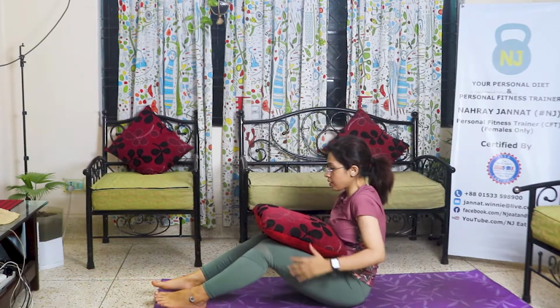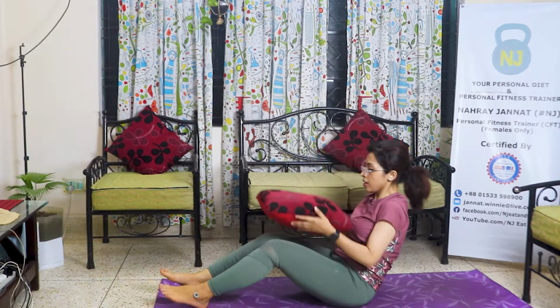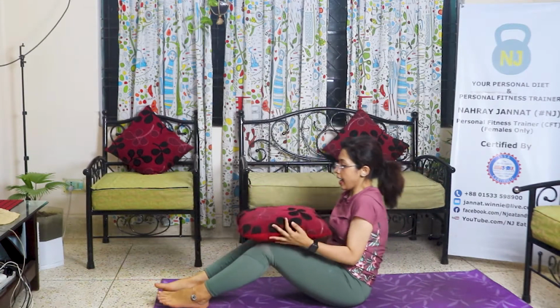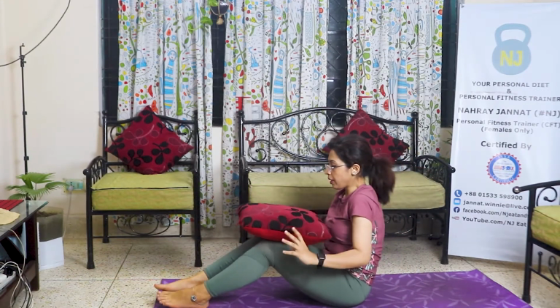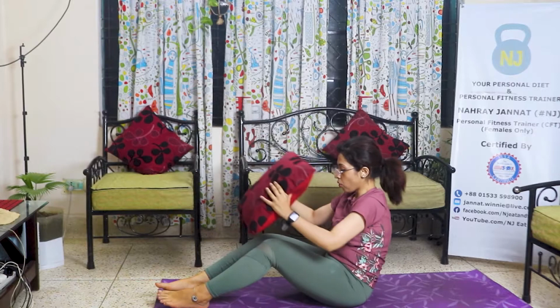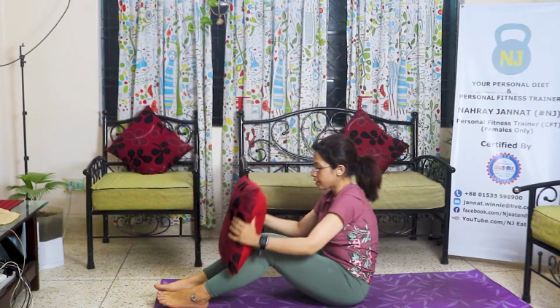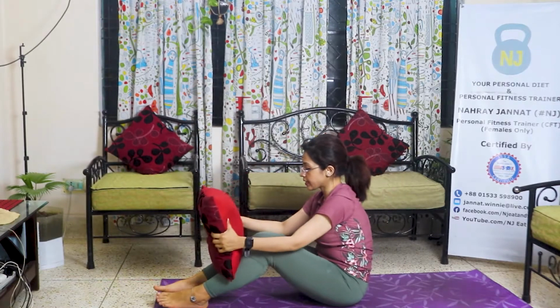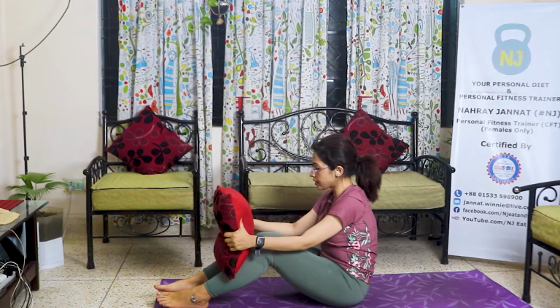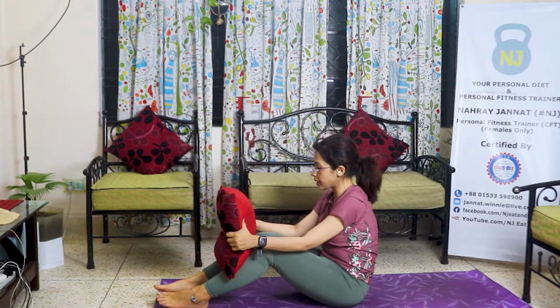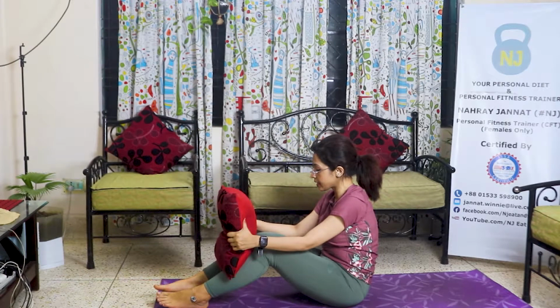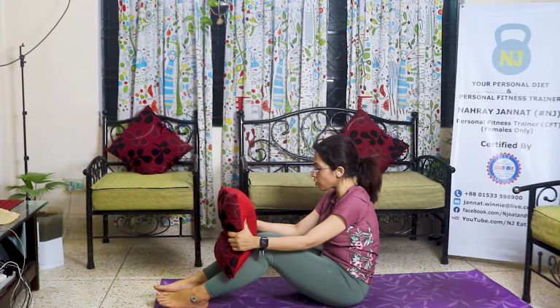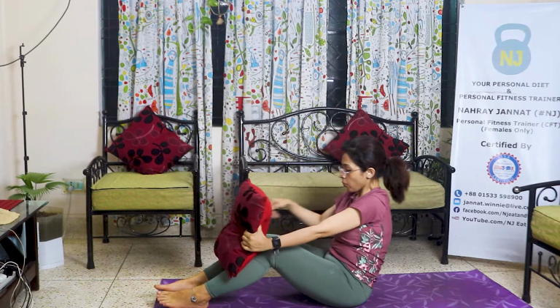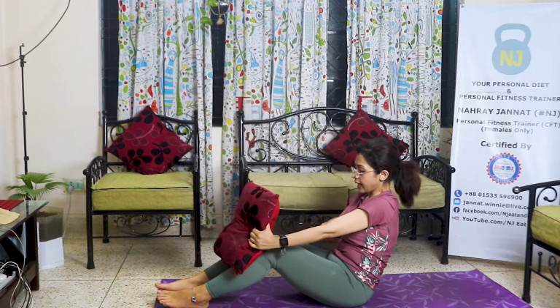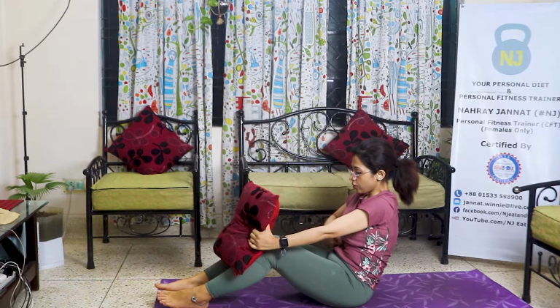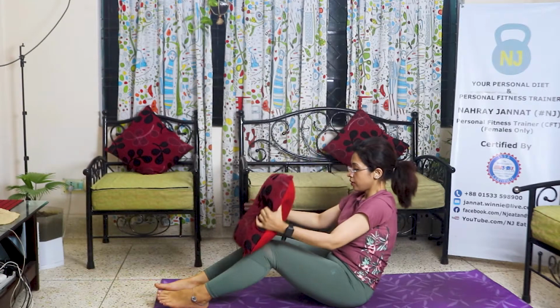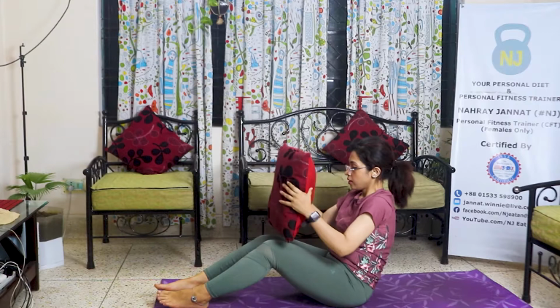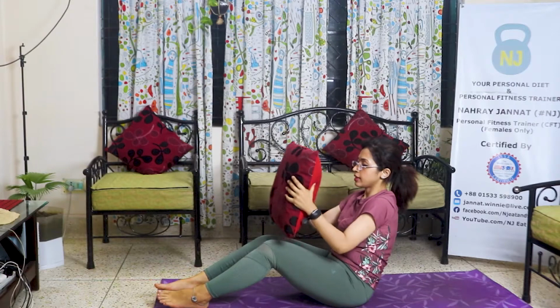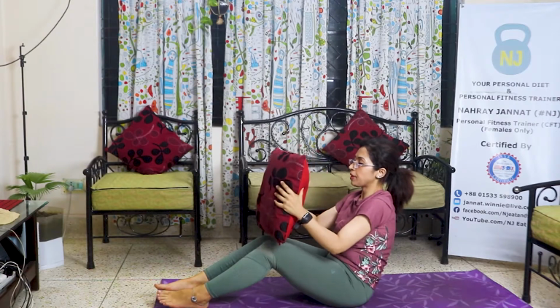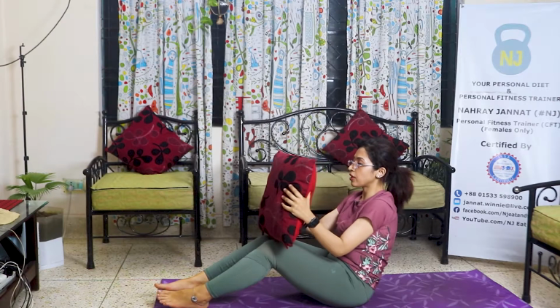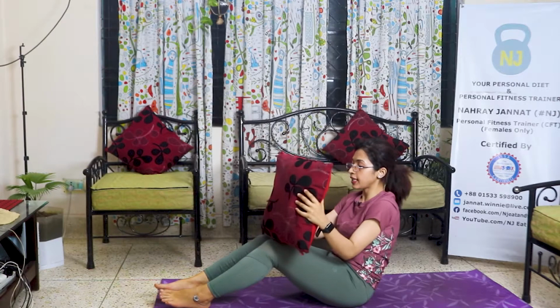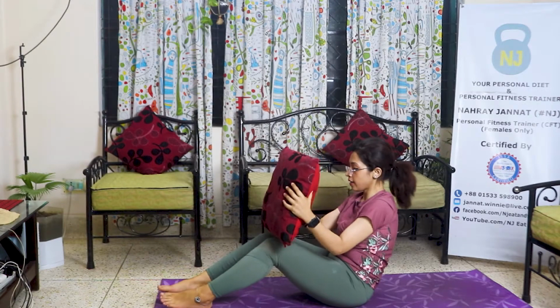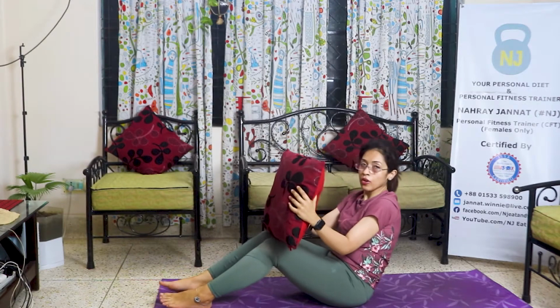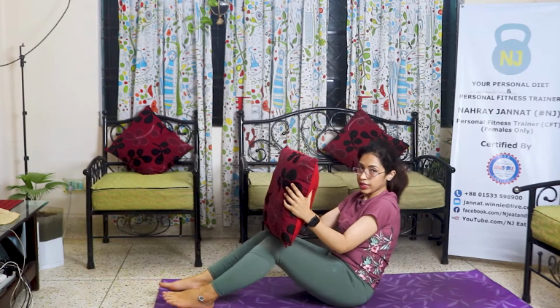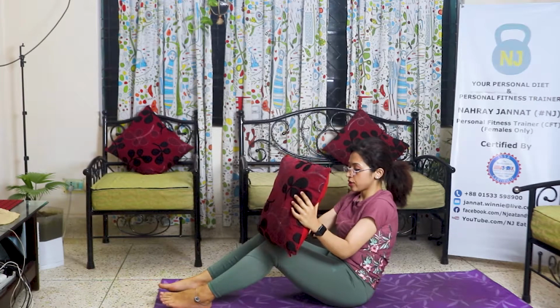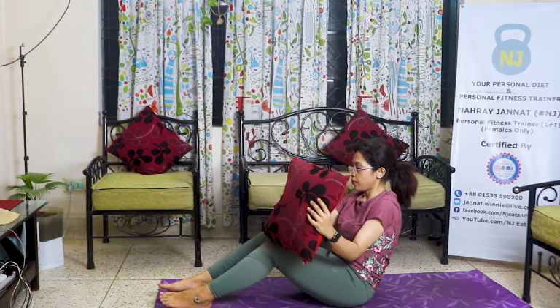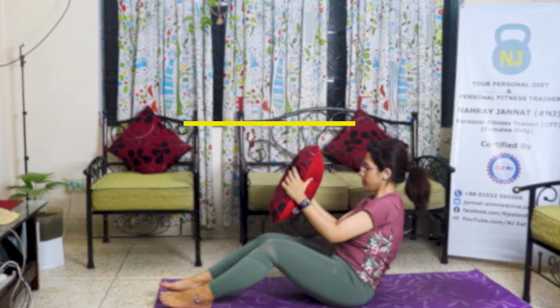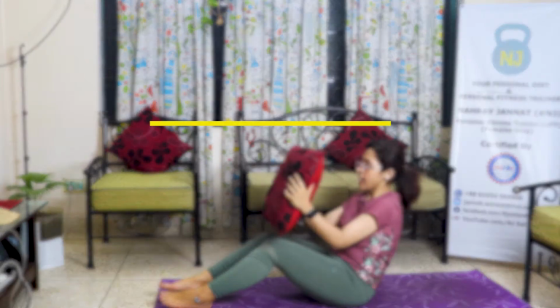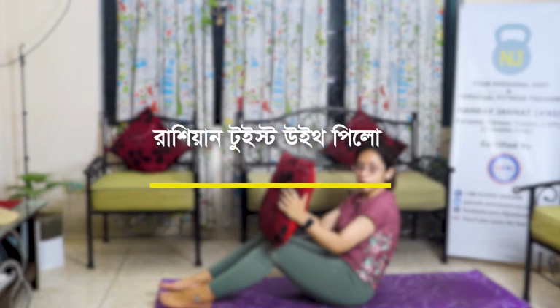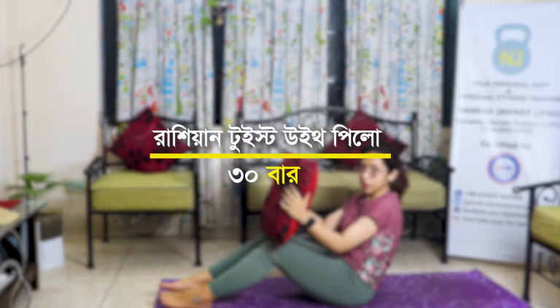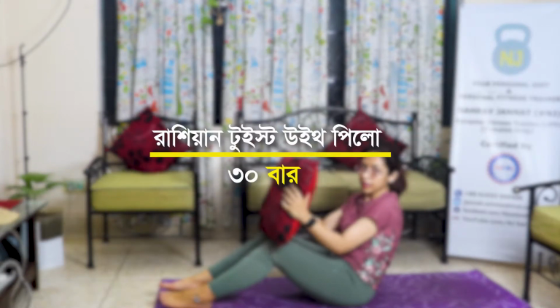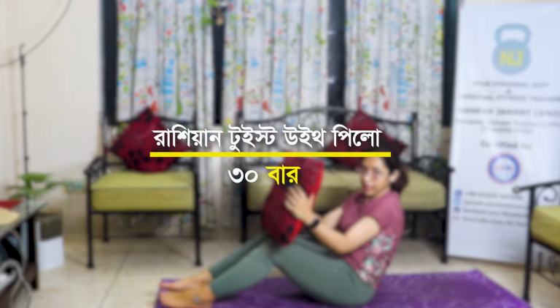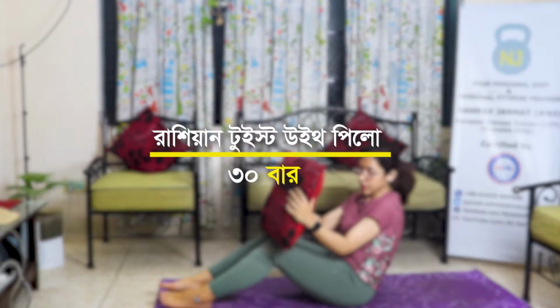I will do 4 exercises. I will twist the waistline. I will do 30 repetitions.